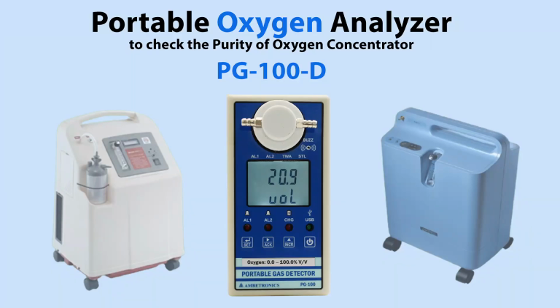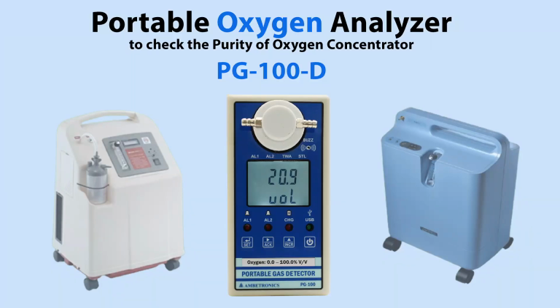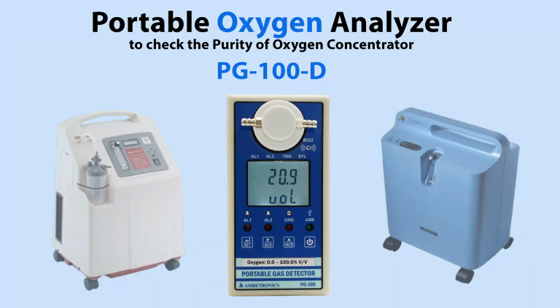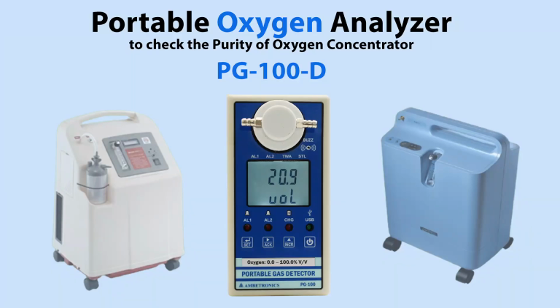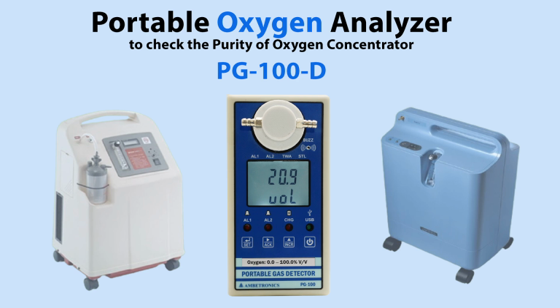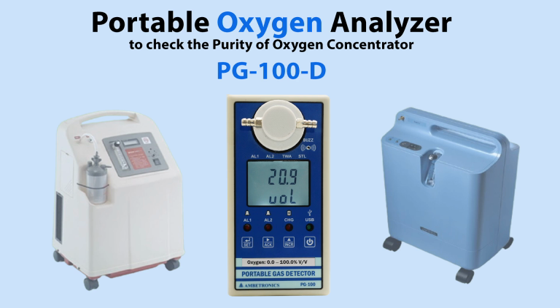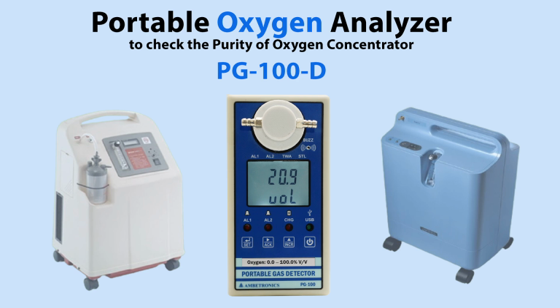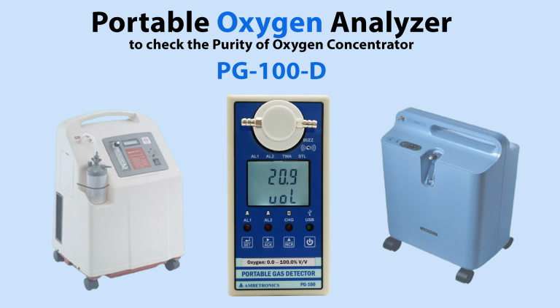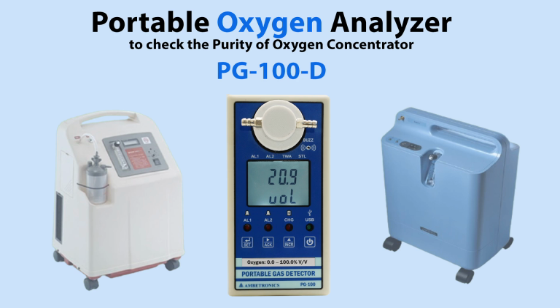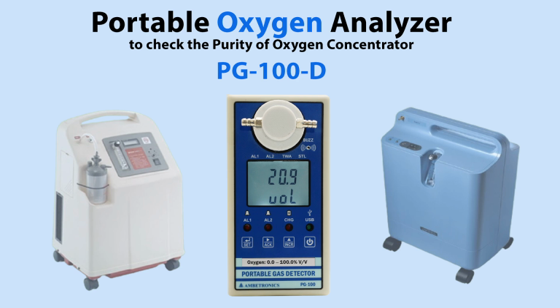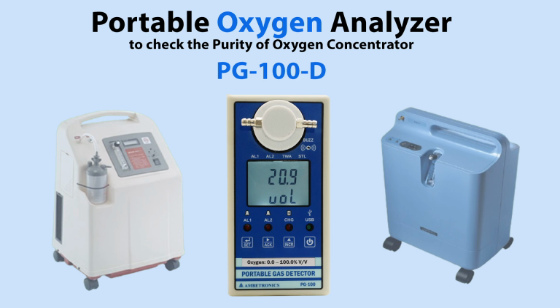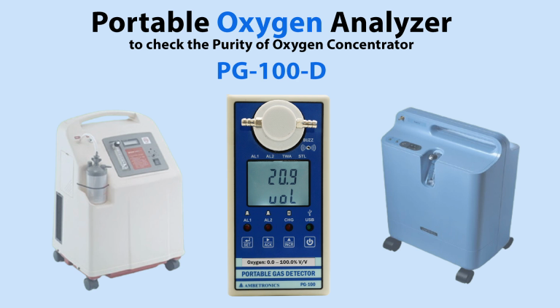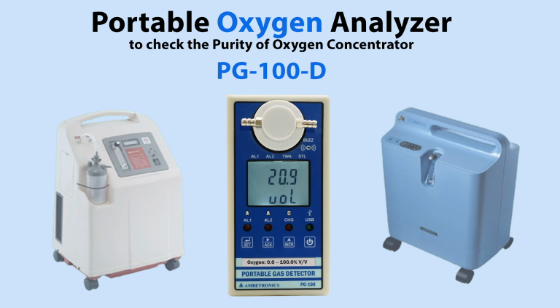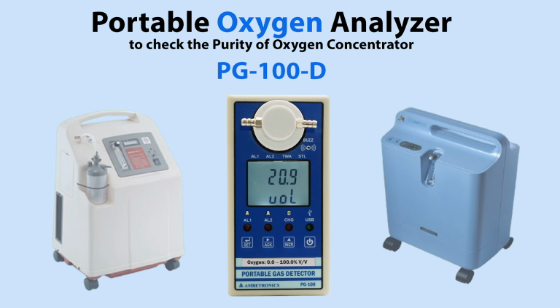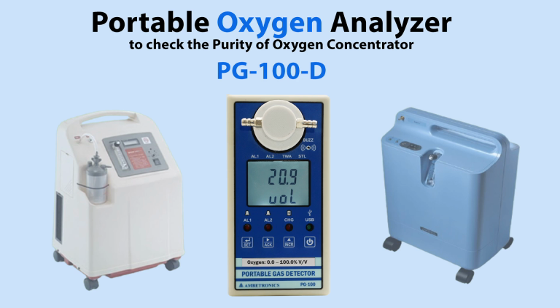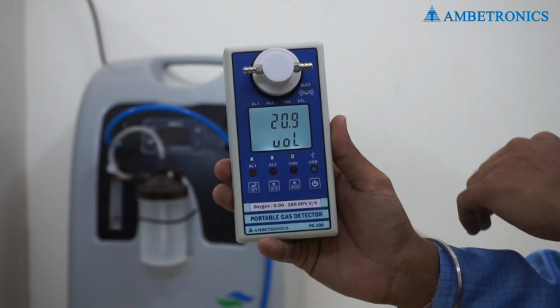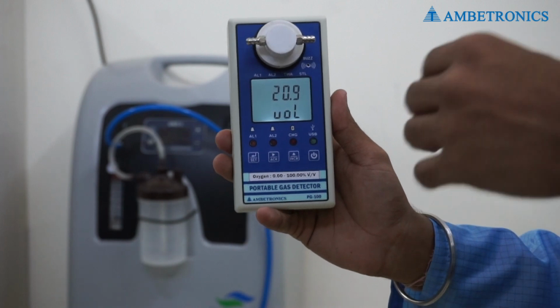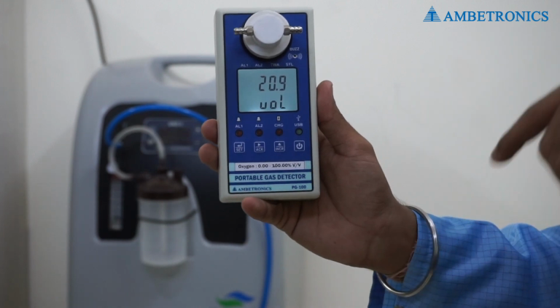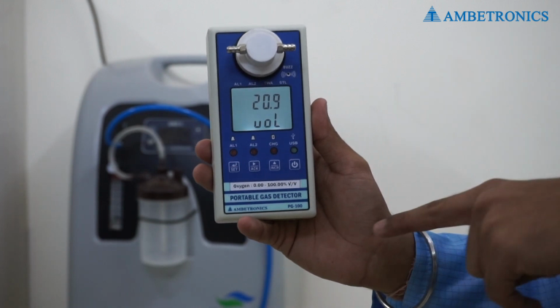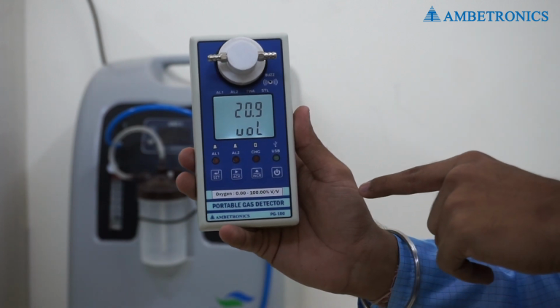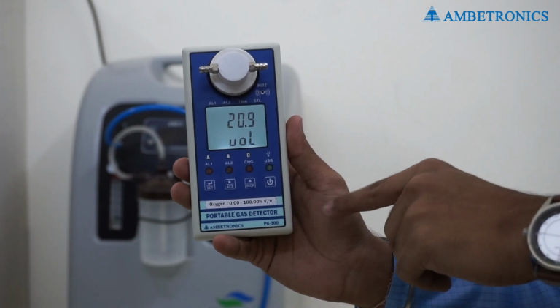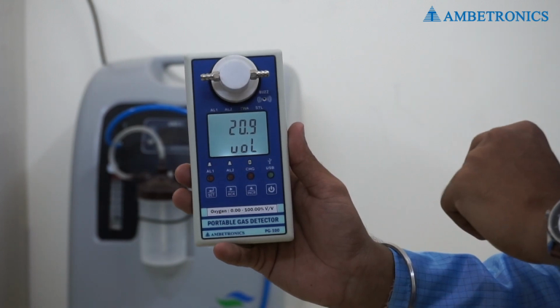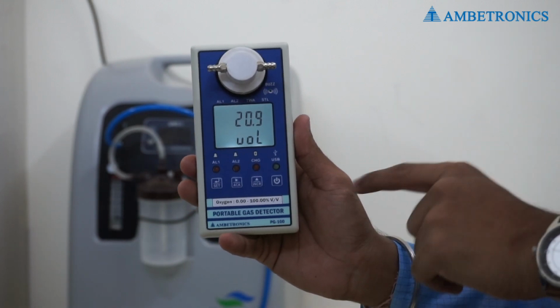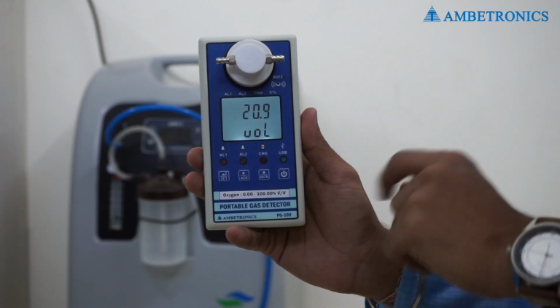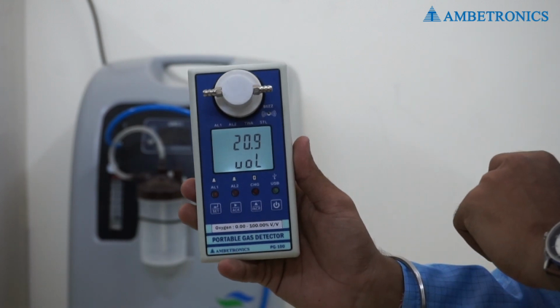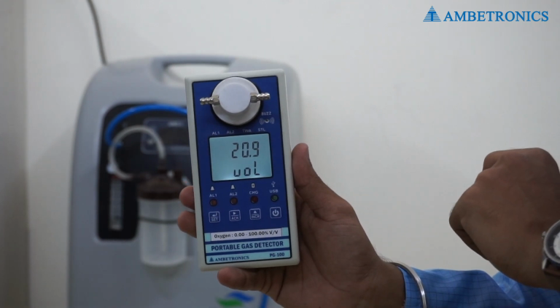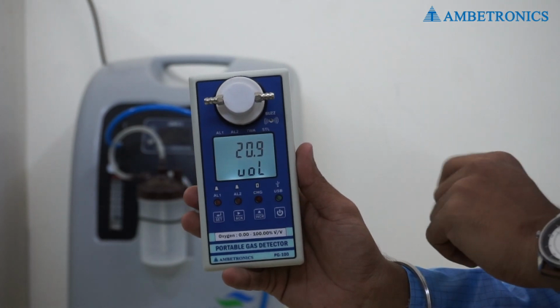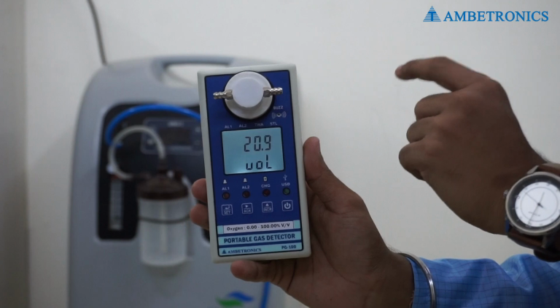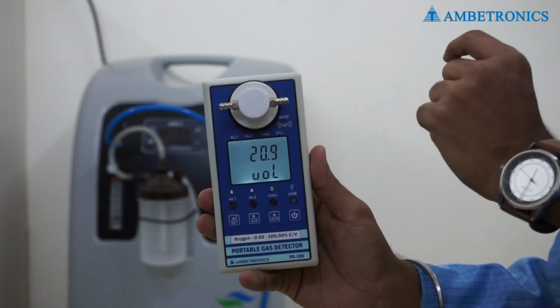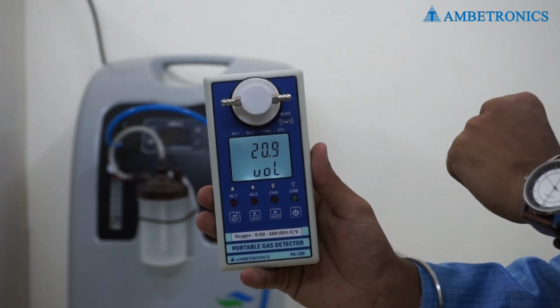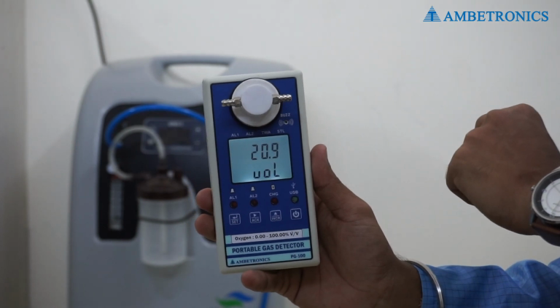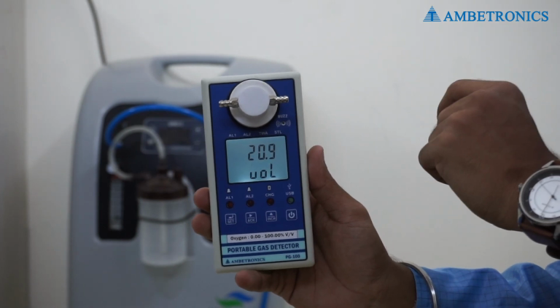This is our Portable Oxygen Analyzer, the PG100D, which is used to measure the purity of an oxygen concentrator. It is a battery-operated instrument.